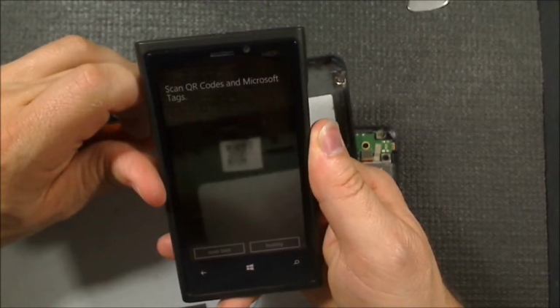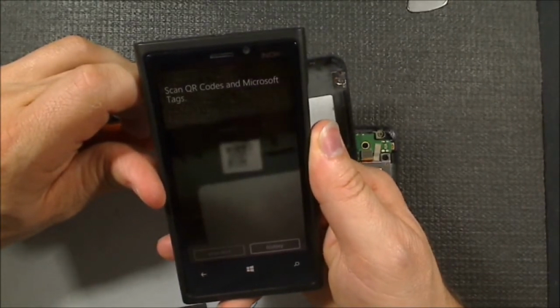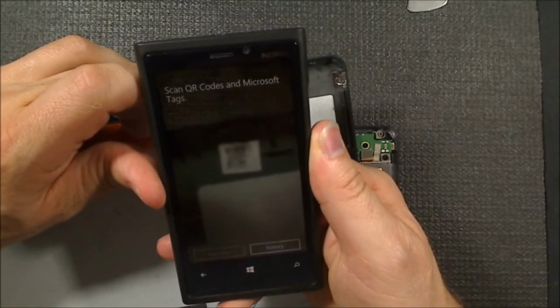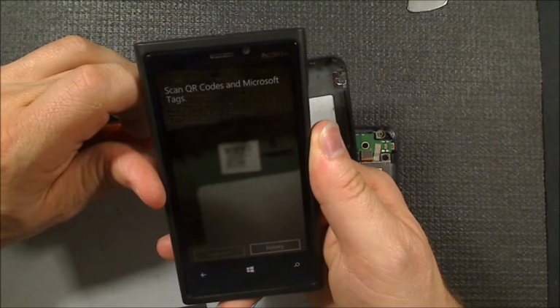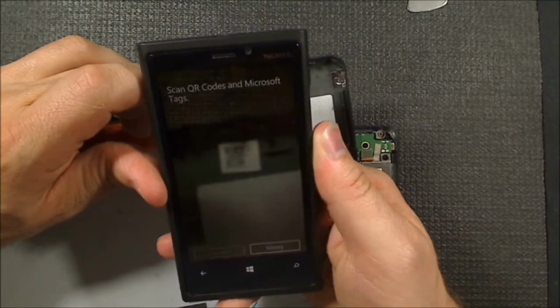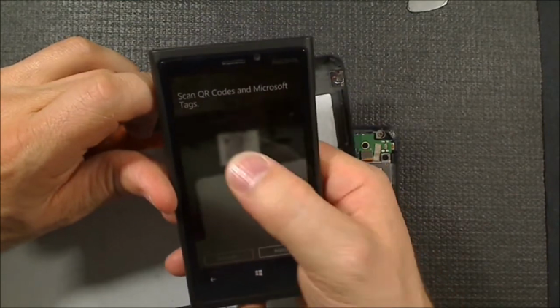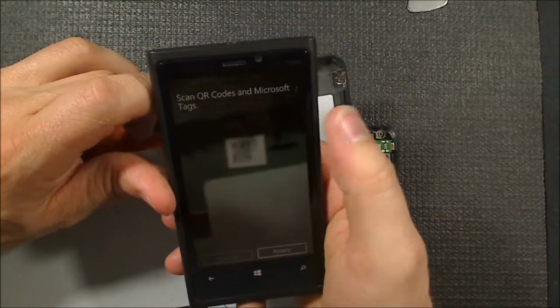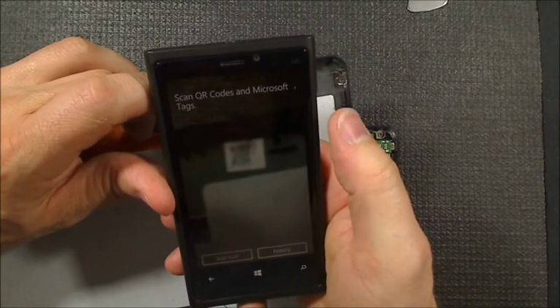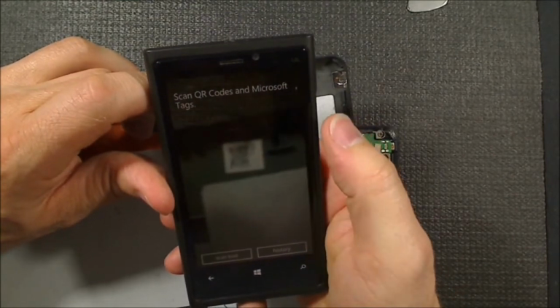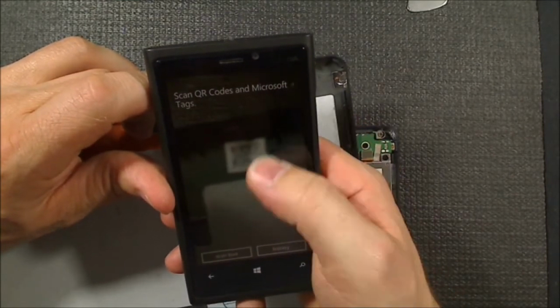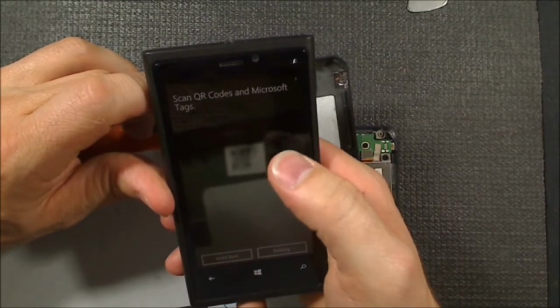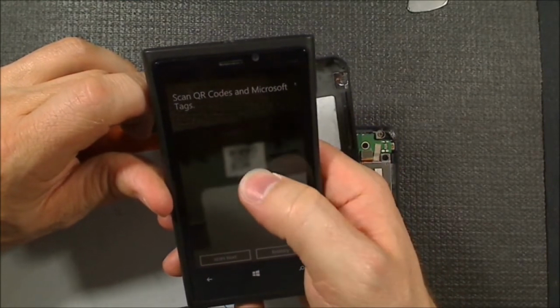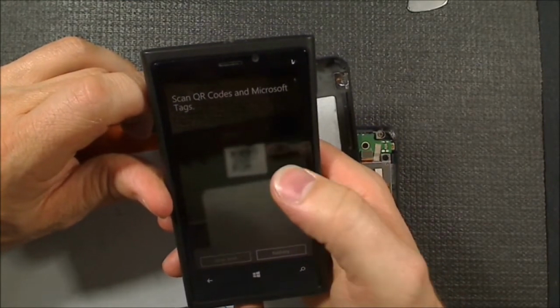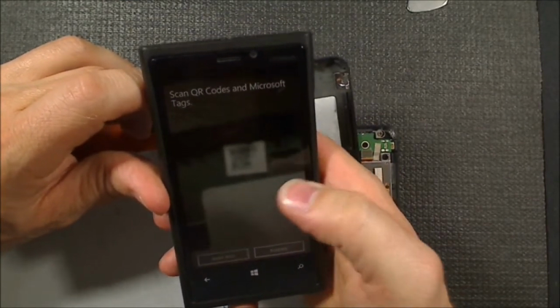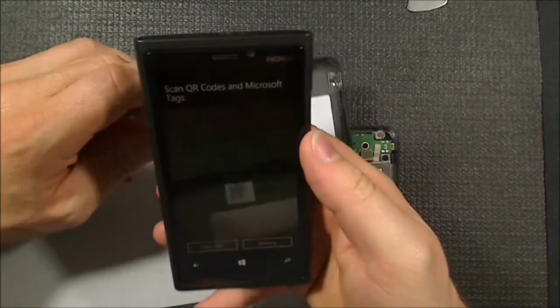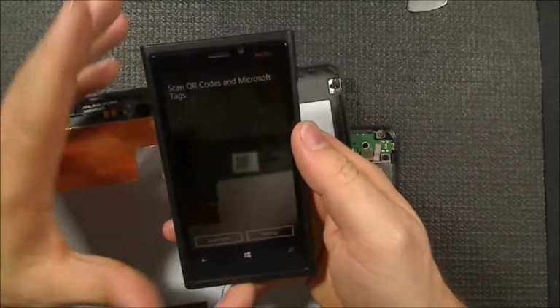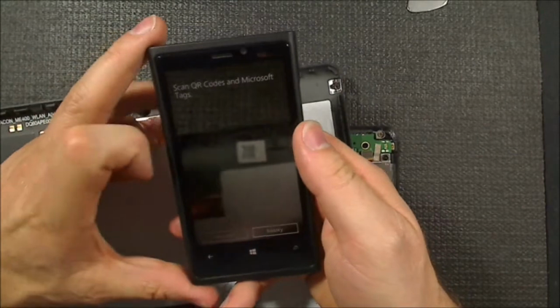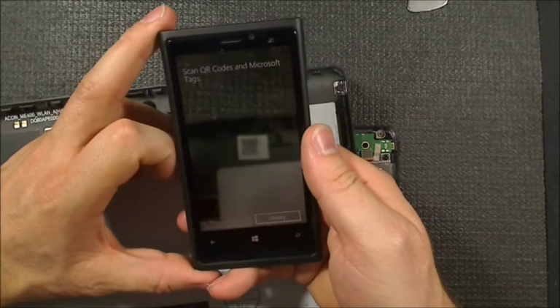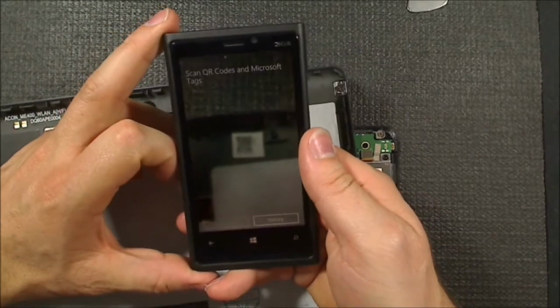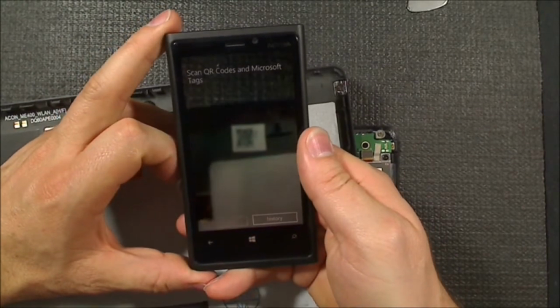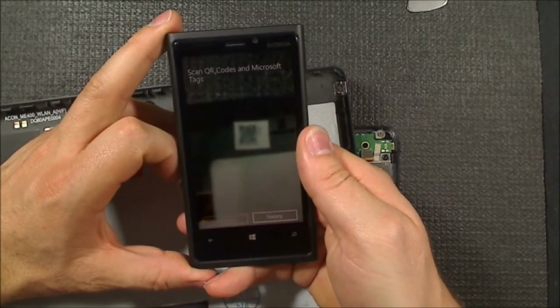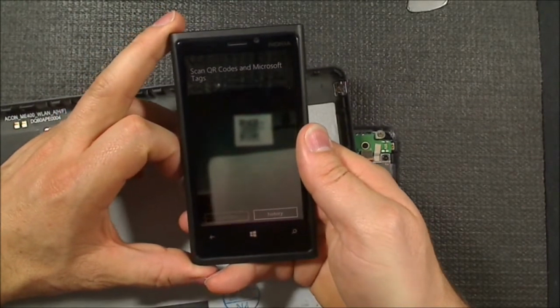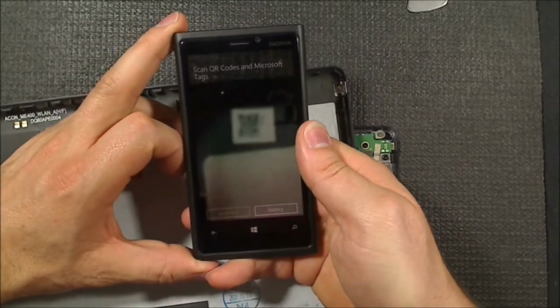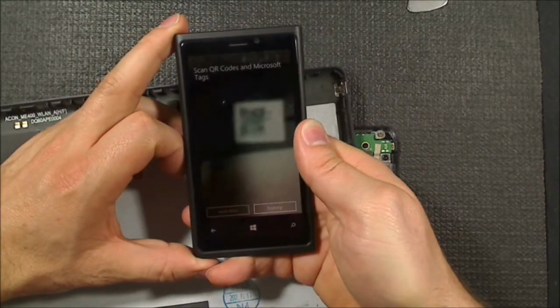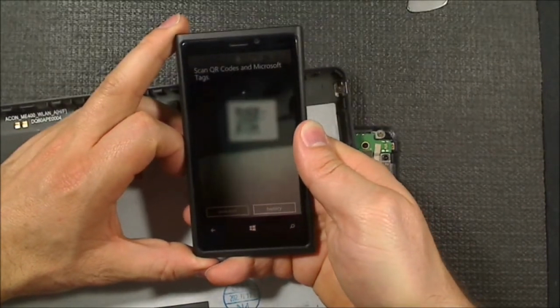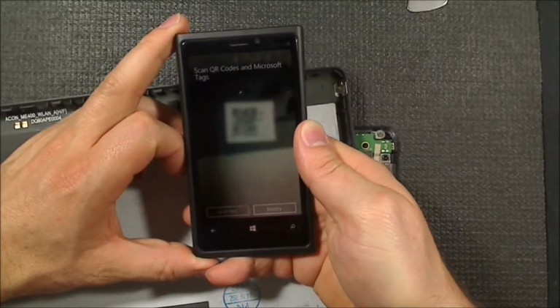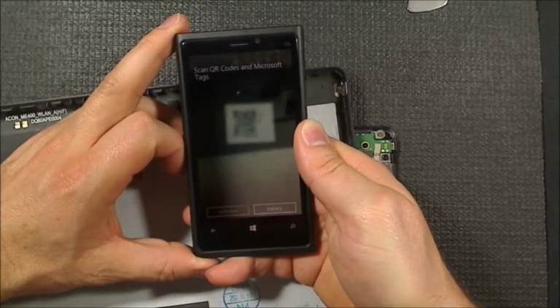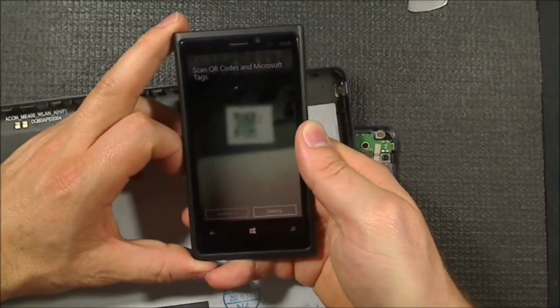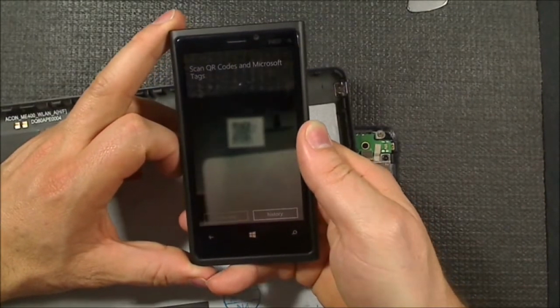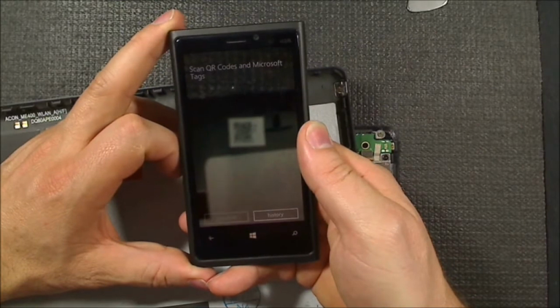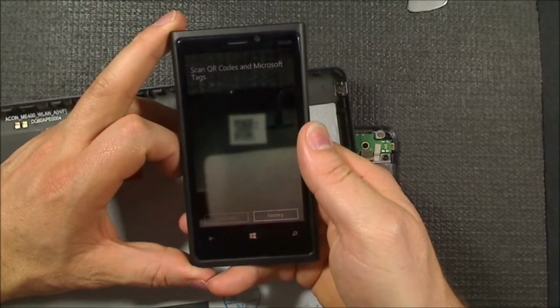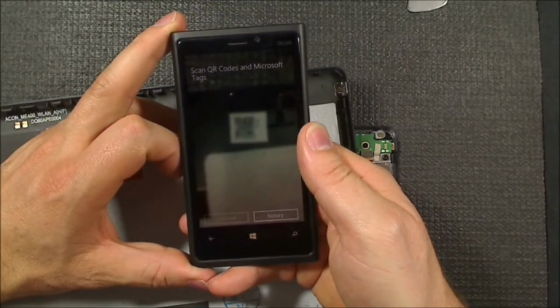No, this camera just can't quite get focus - it can't get close enough because that's really, really tiny. That's a fail.